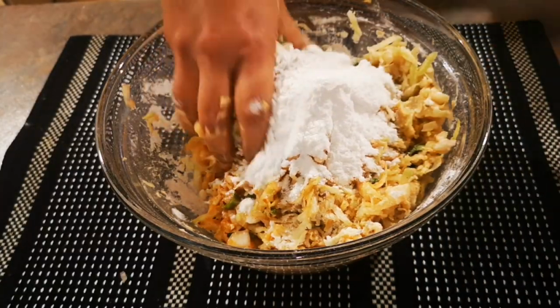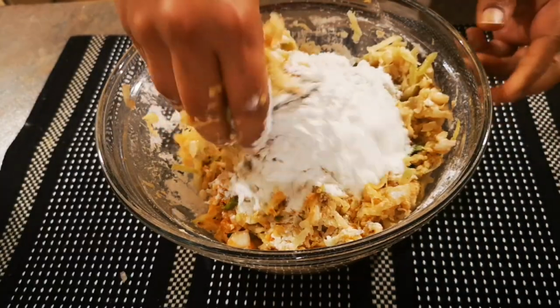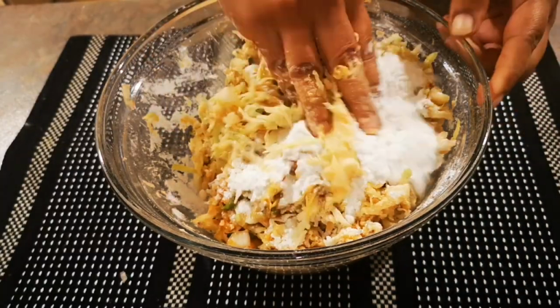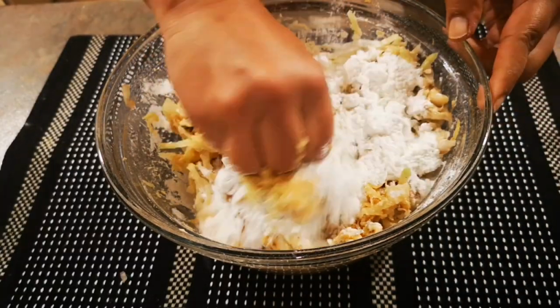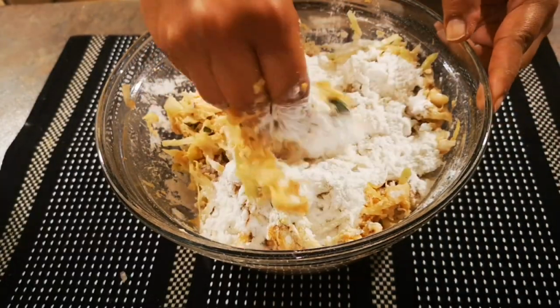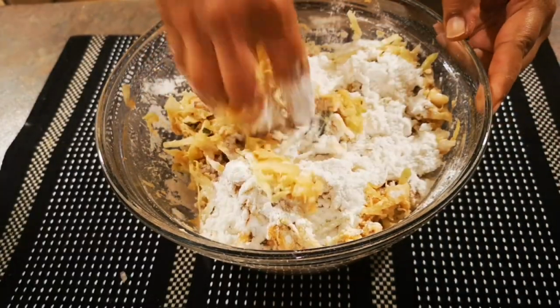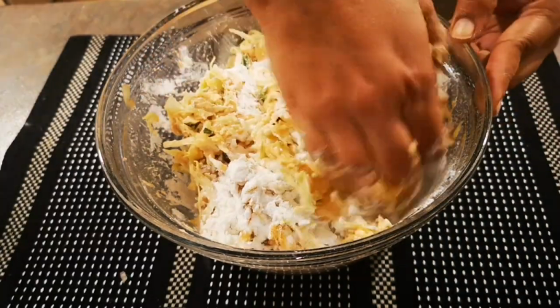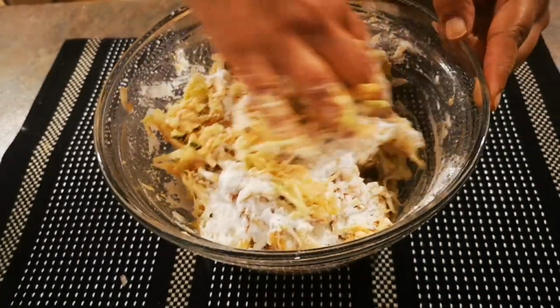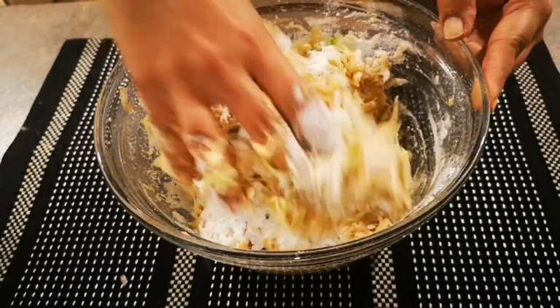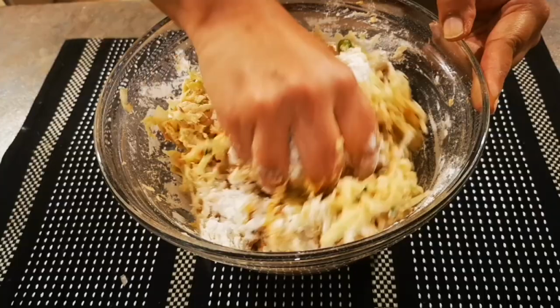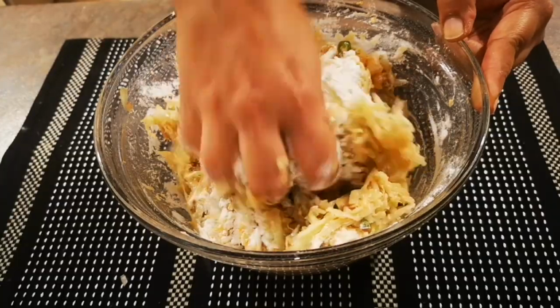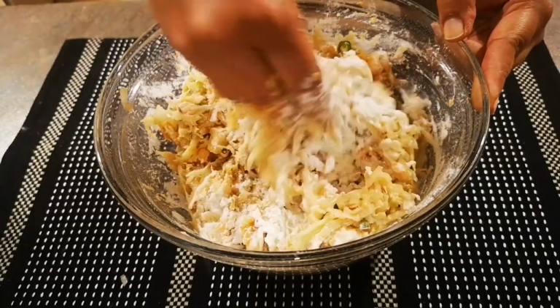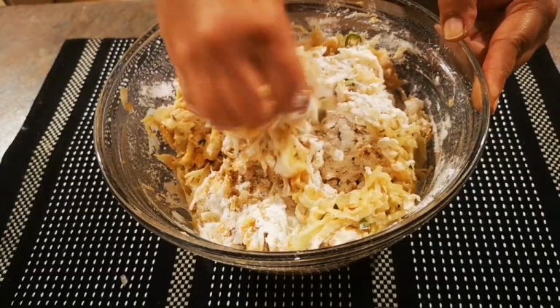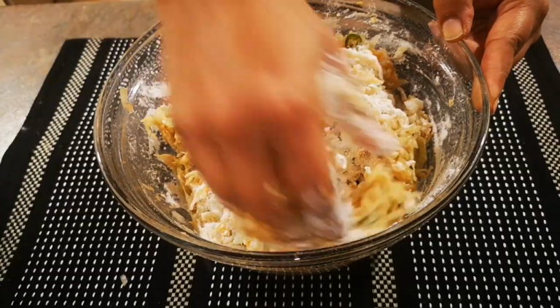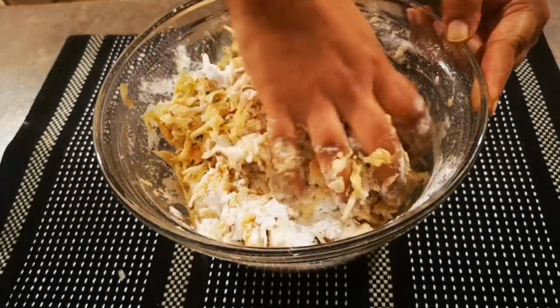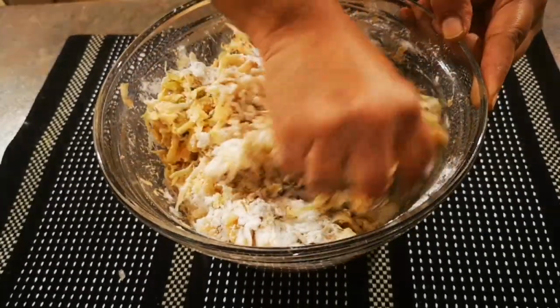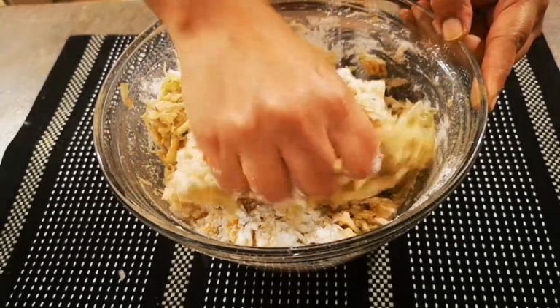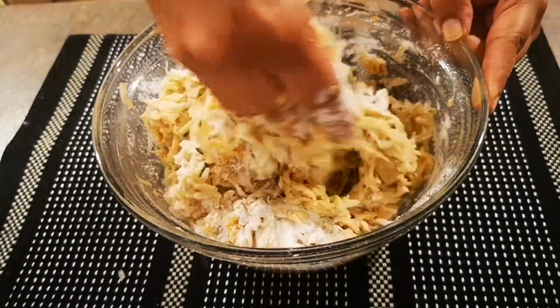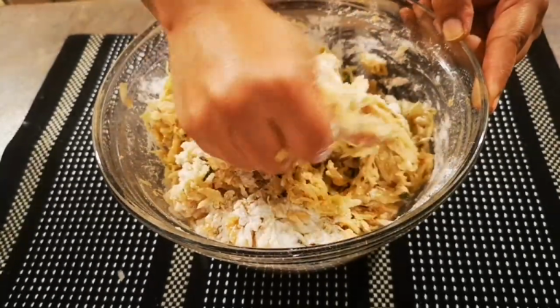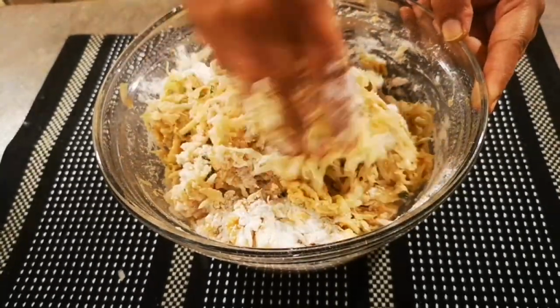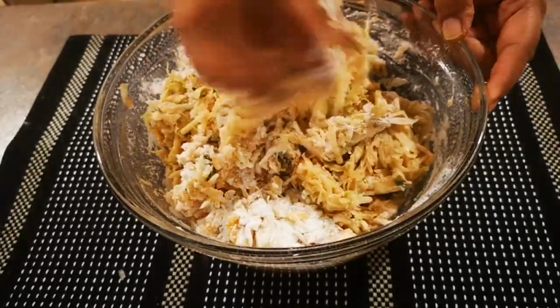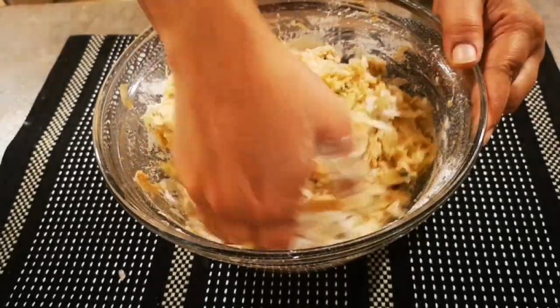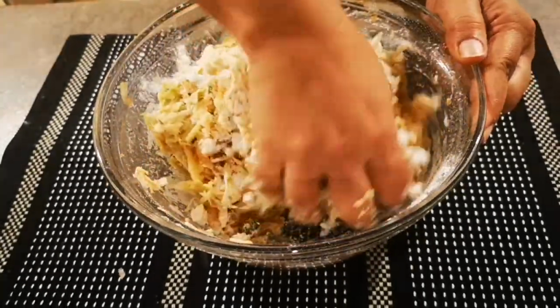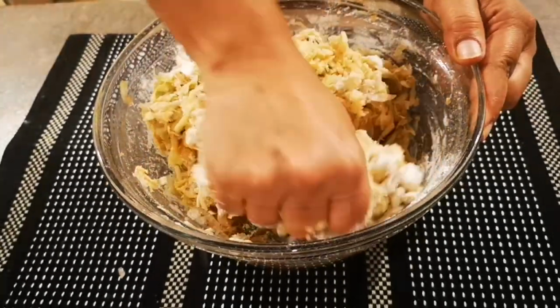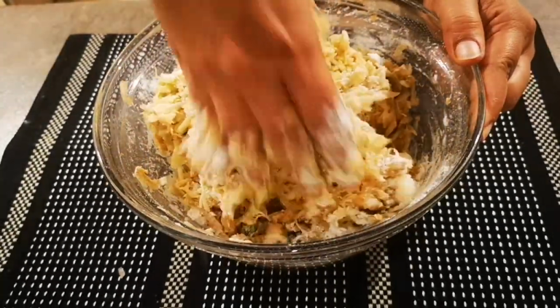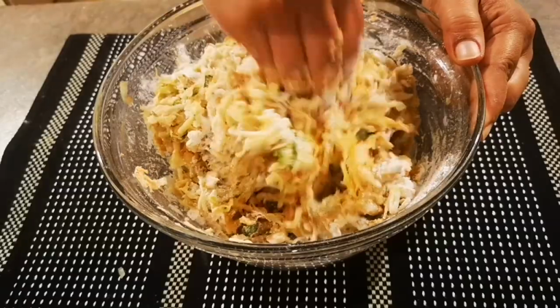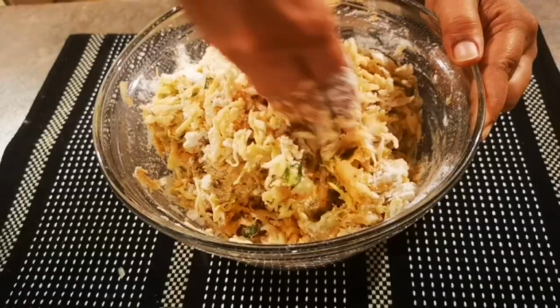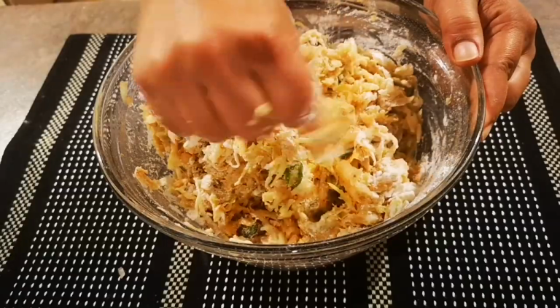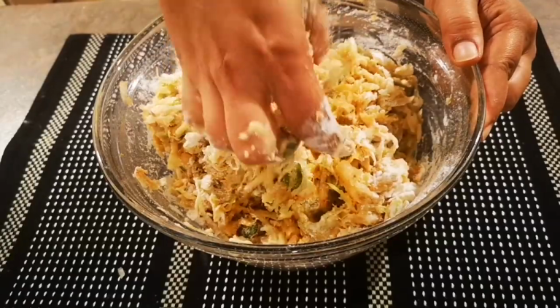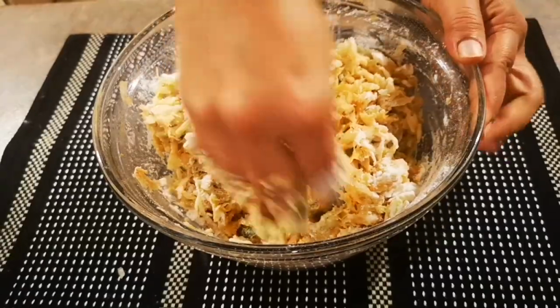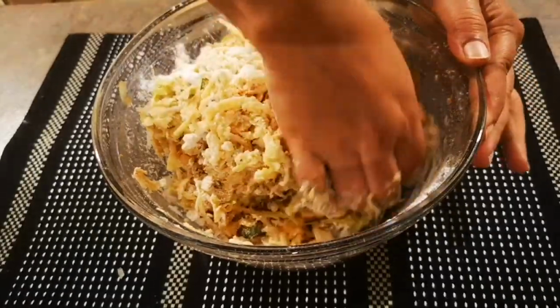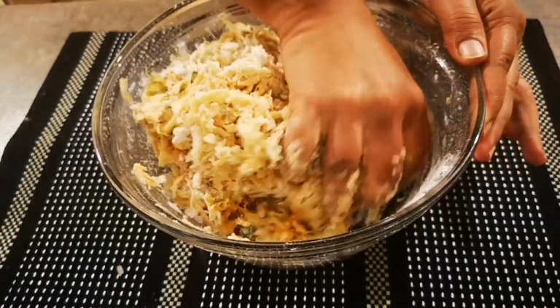If you're new to my channel, make sure you subscribe and click on the notifications bell to receive notifications every time I post a new video. I post every single week.